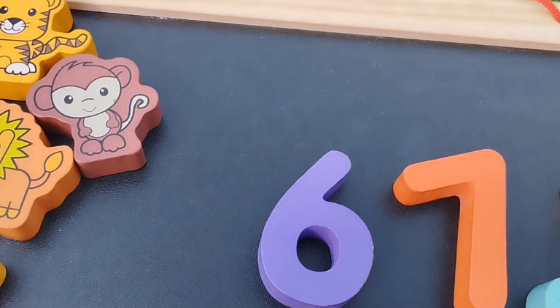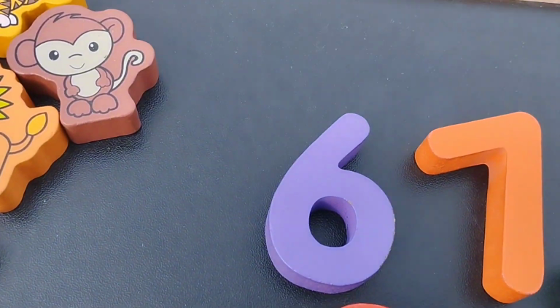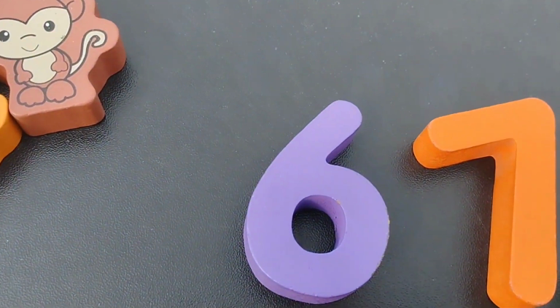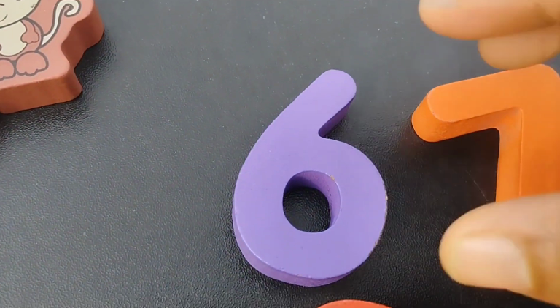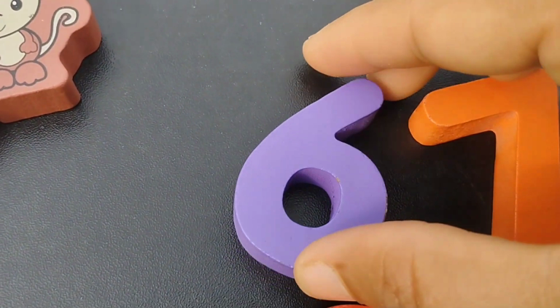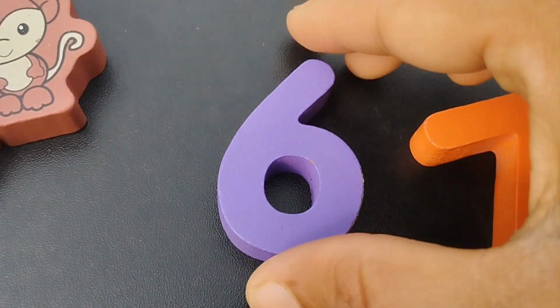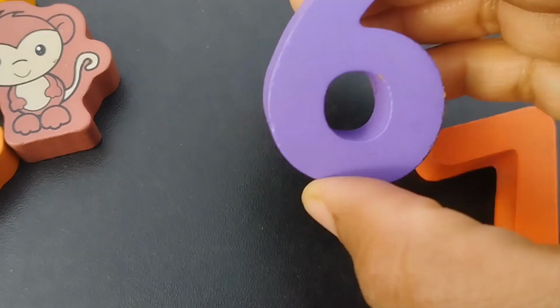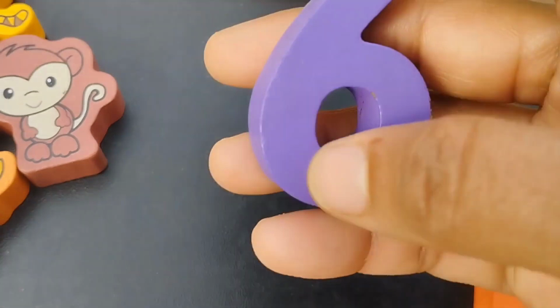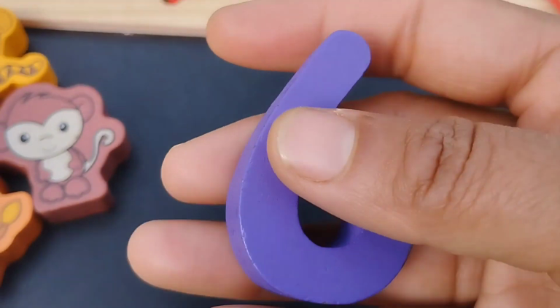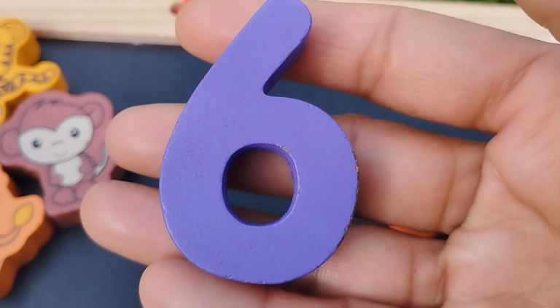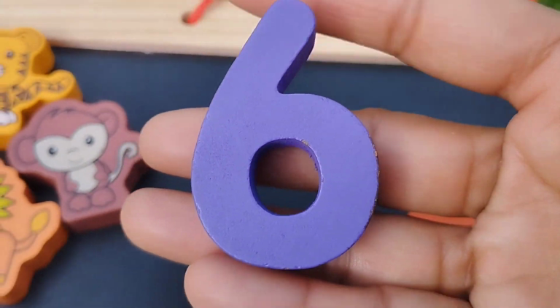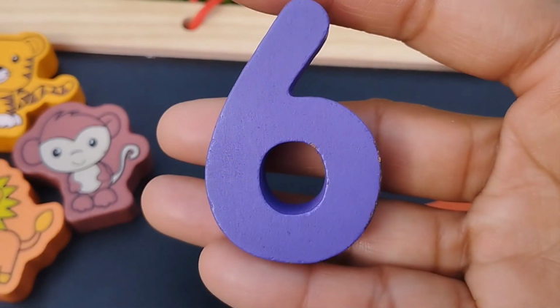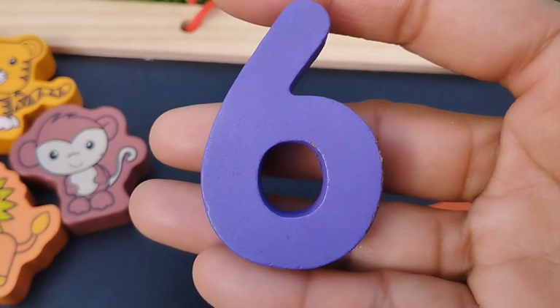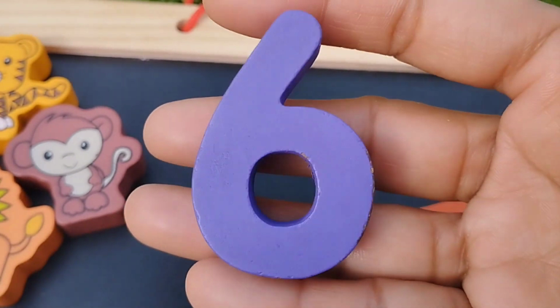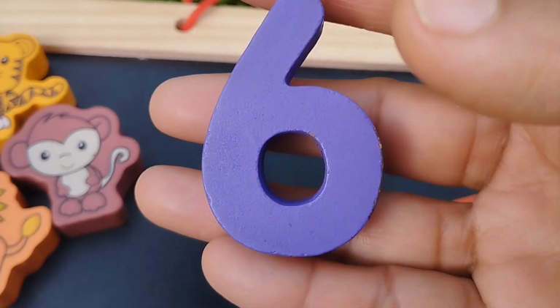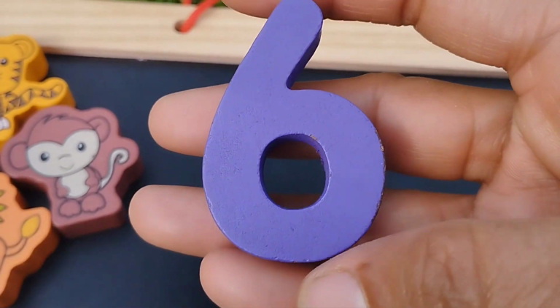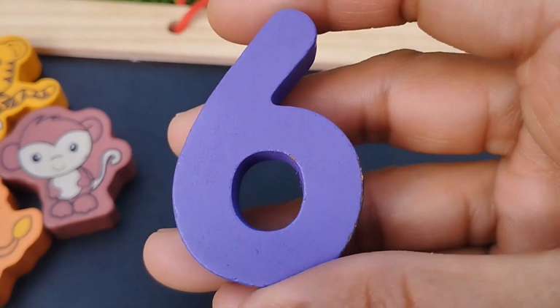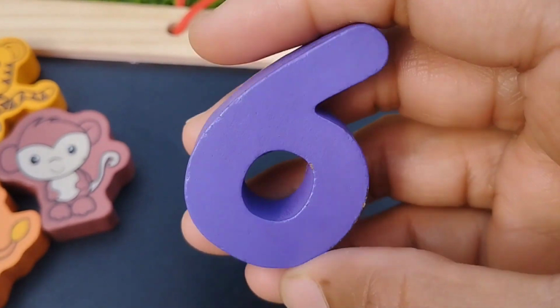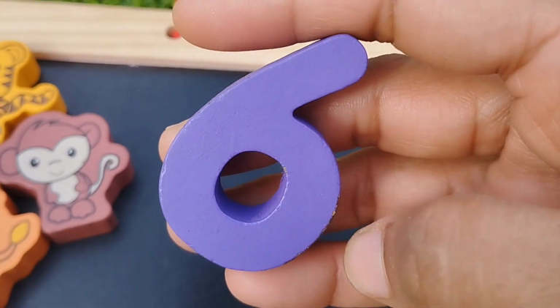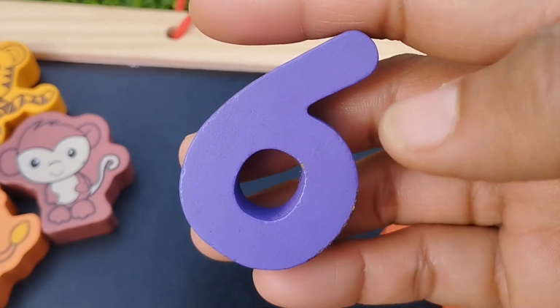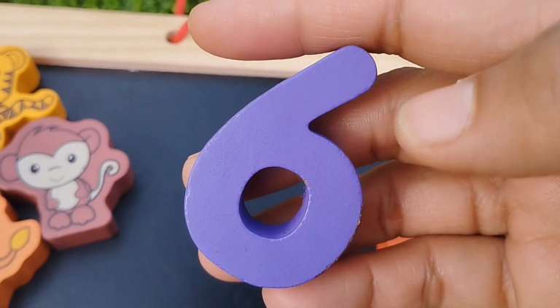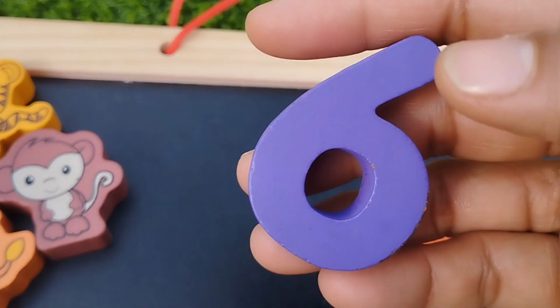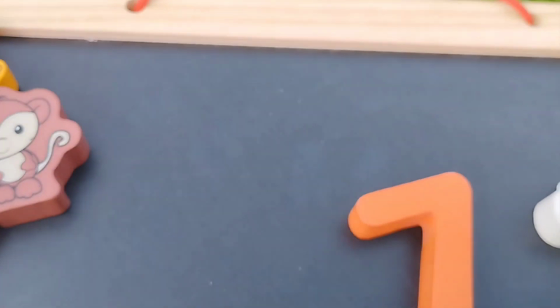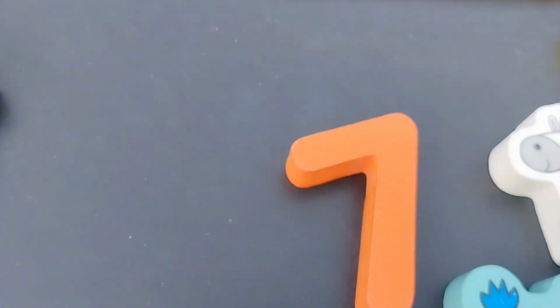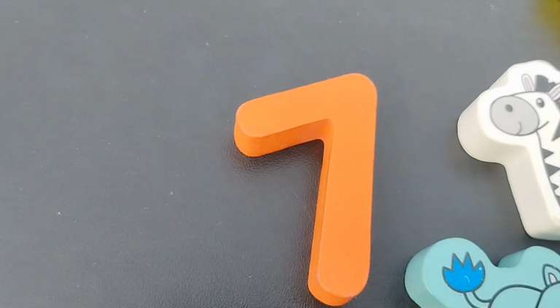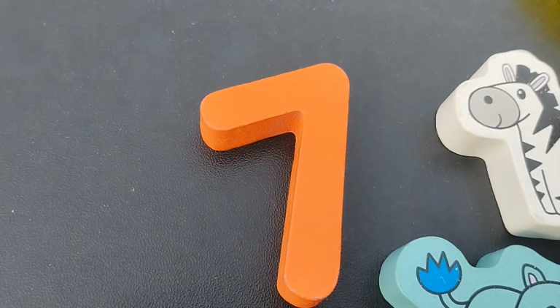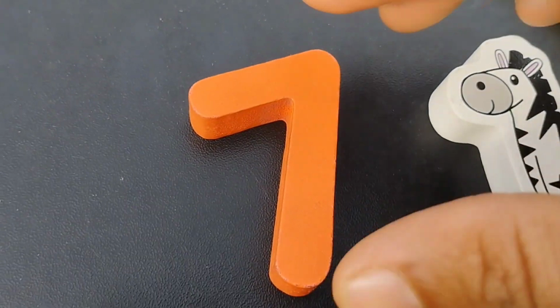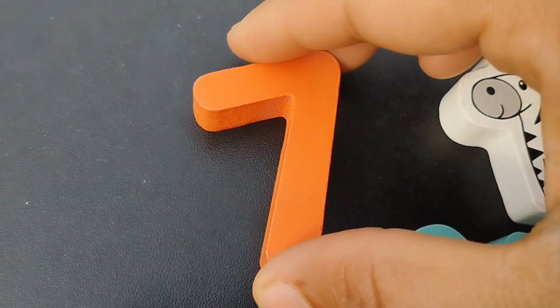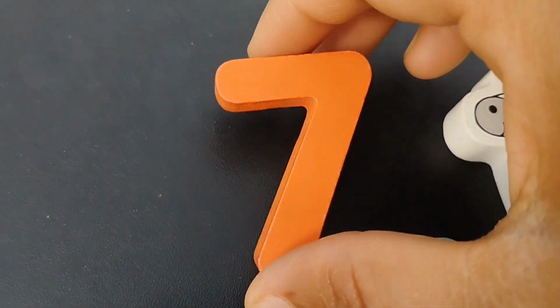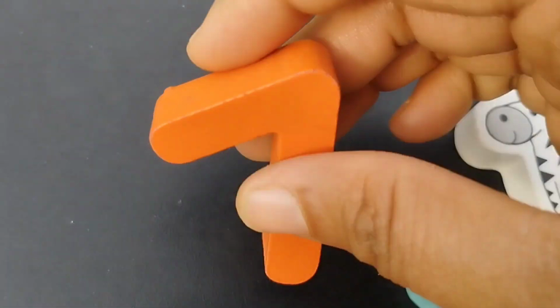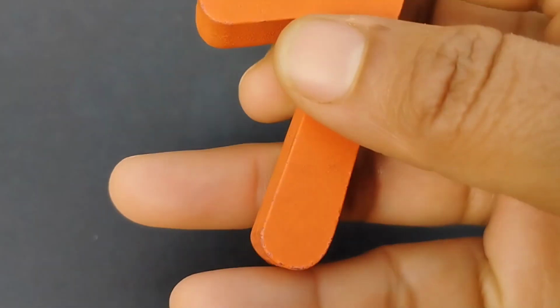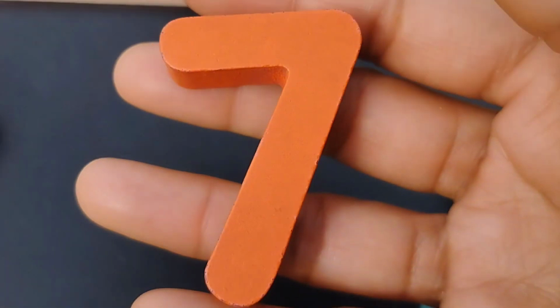This is number six. Number six. The next number is number seven.